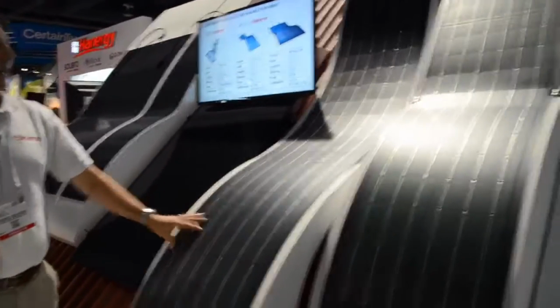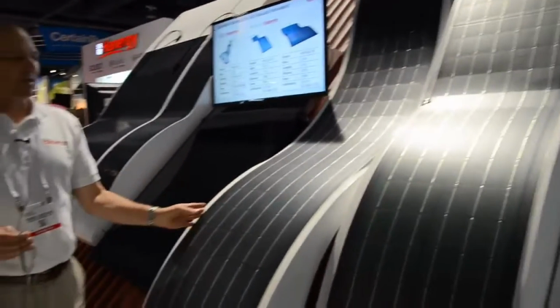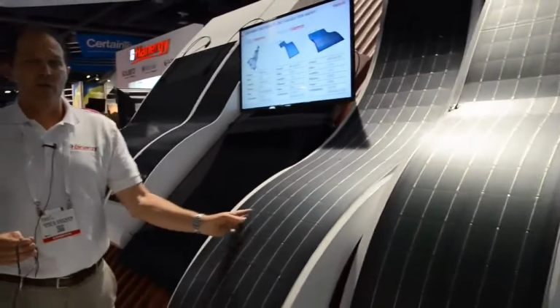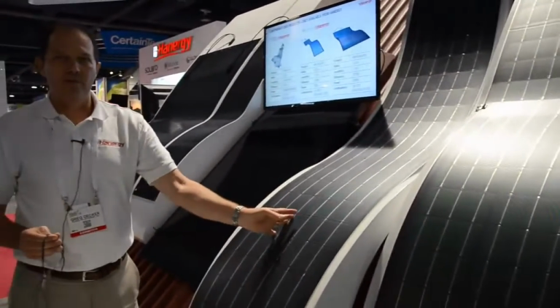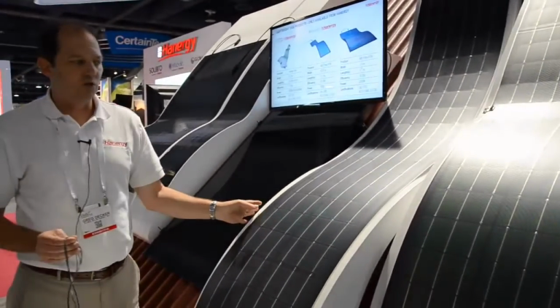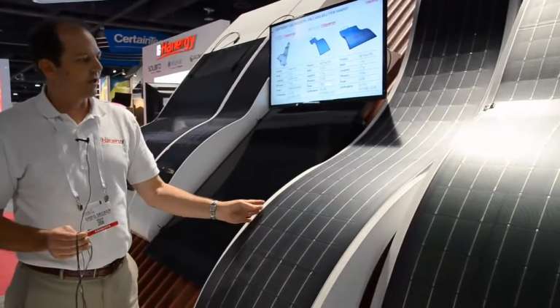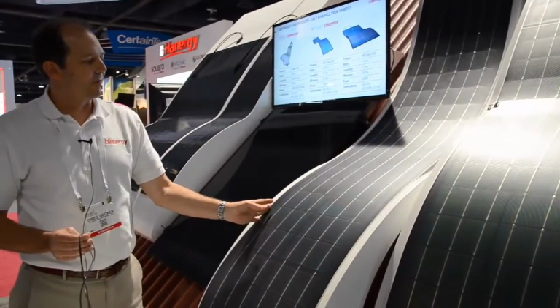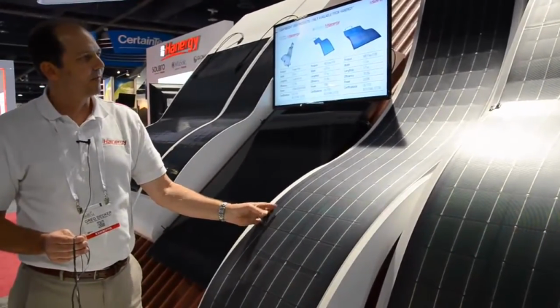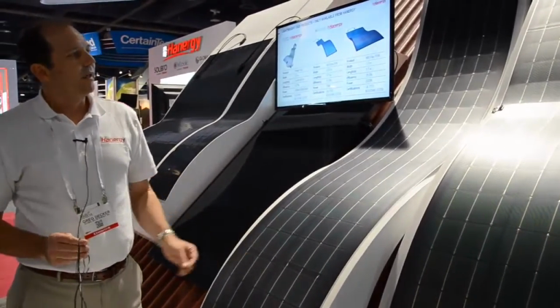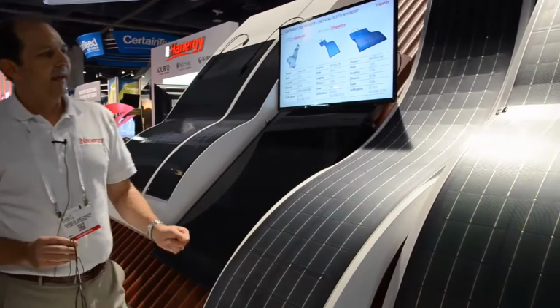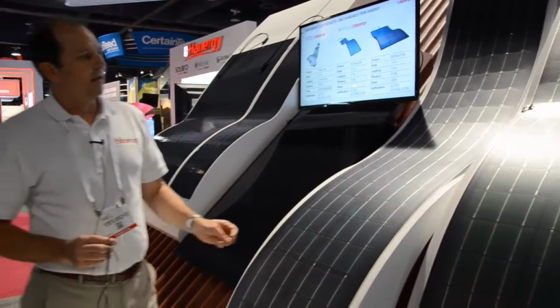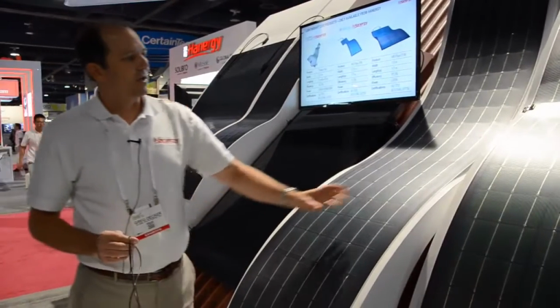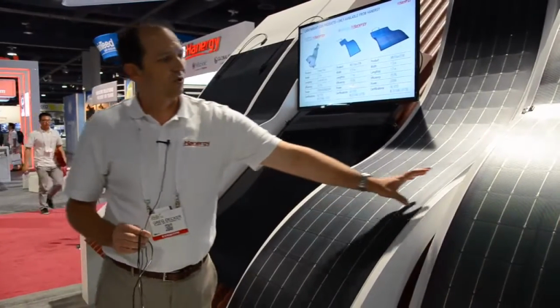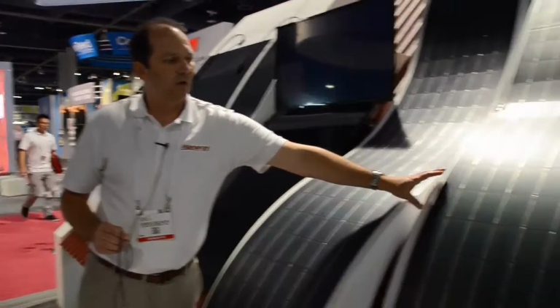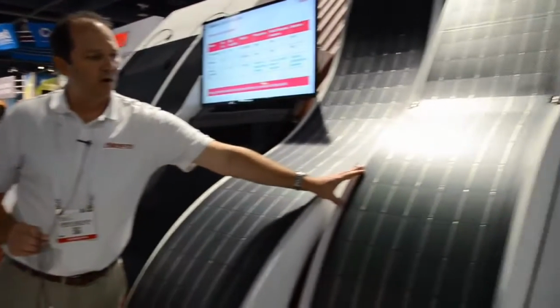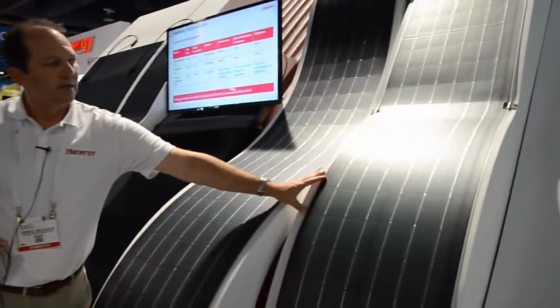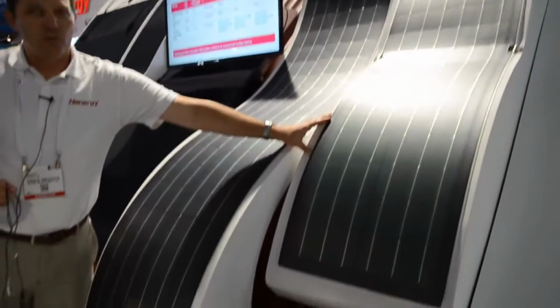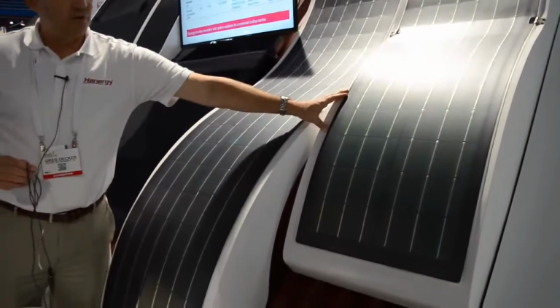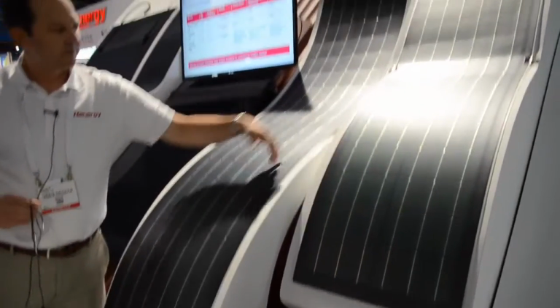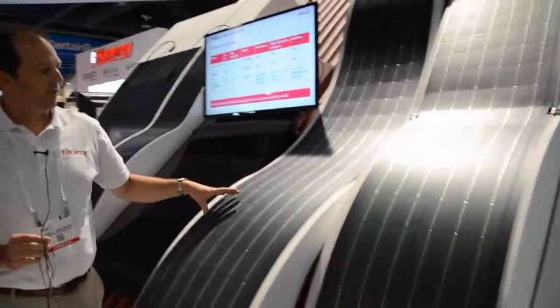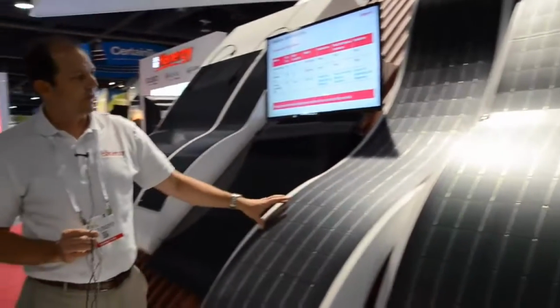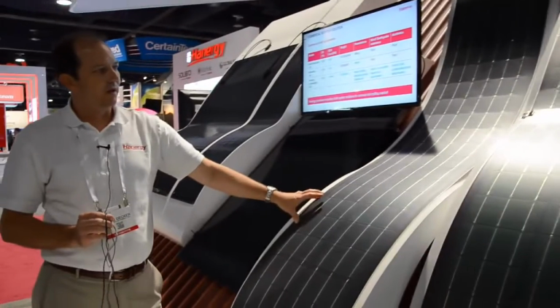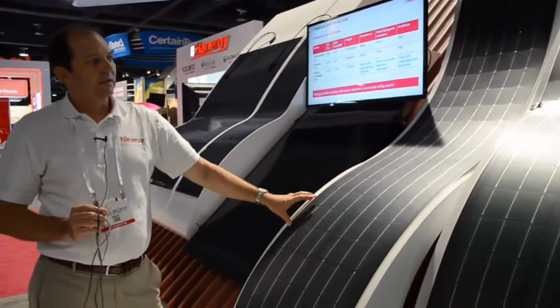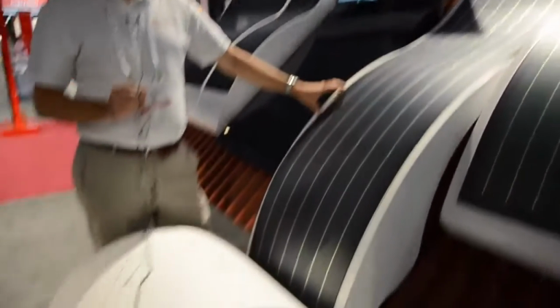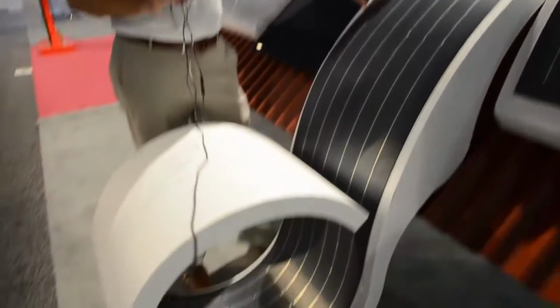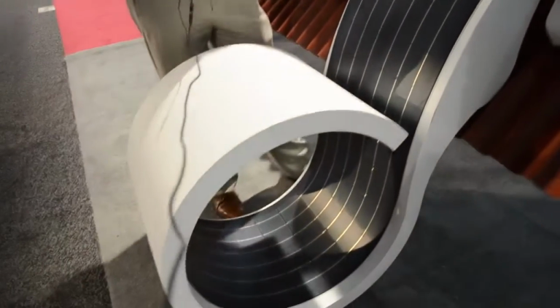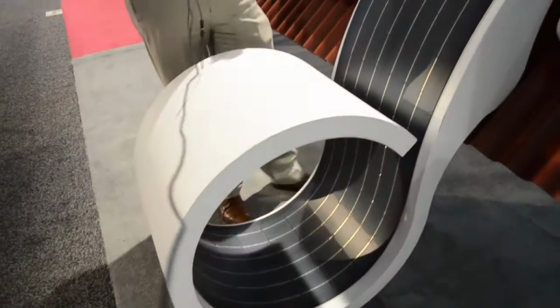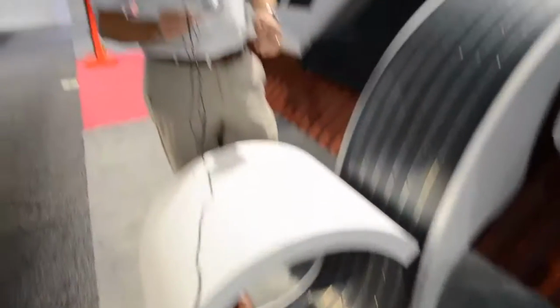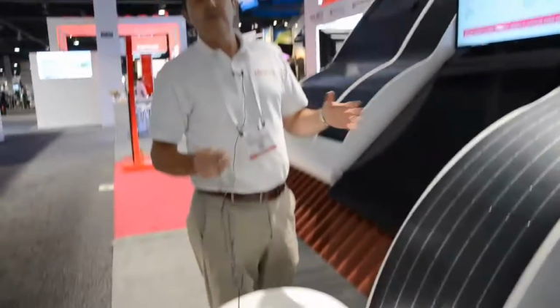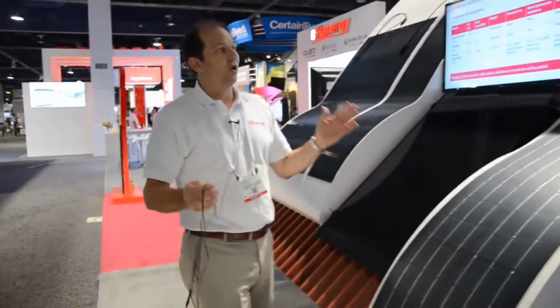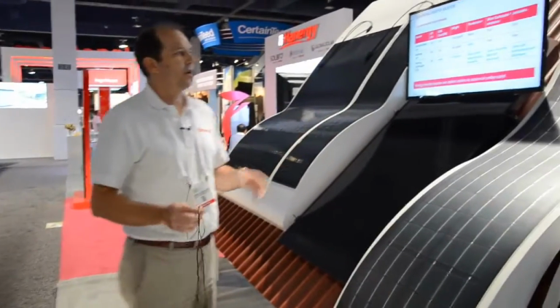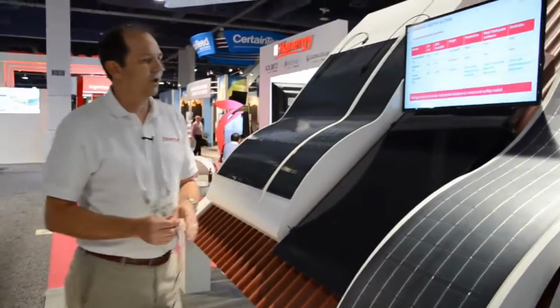It comes in a standard width of just under half a meter. It comes in a two-meter long 100-watt version, a four-meter long 200-watt version, and a six-meter long 300-watt version.